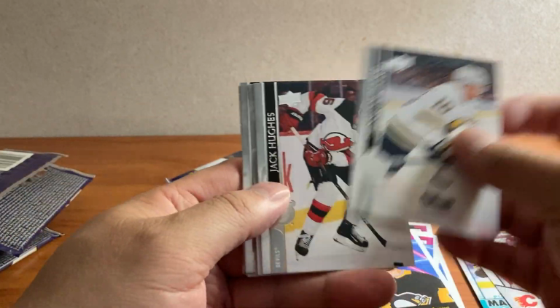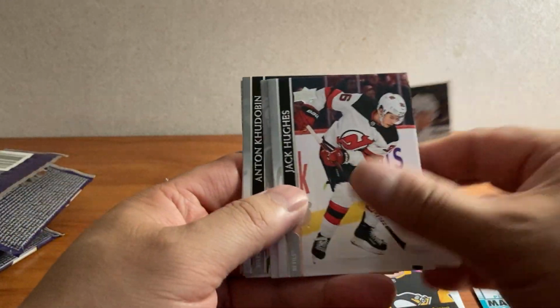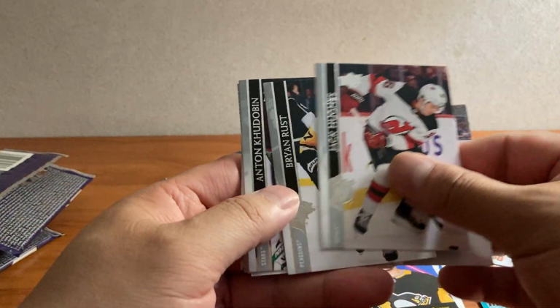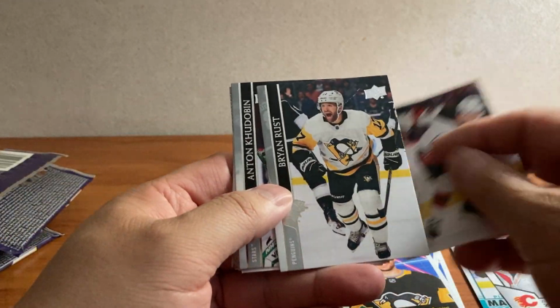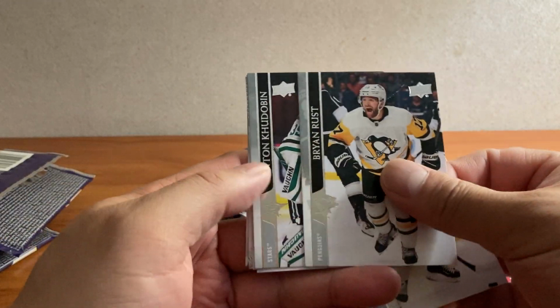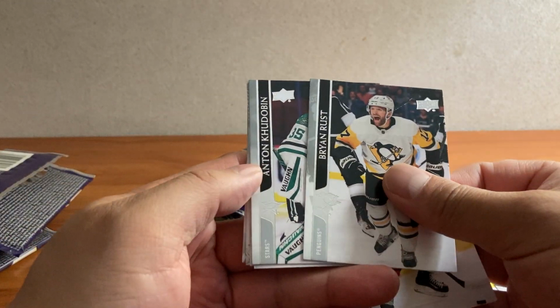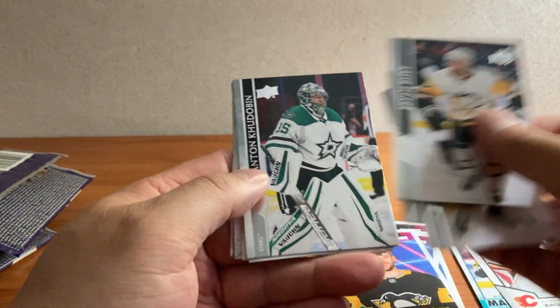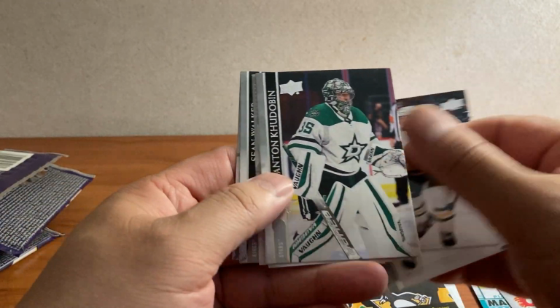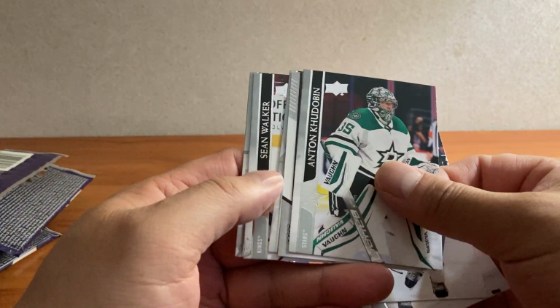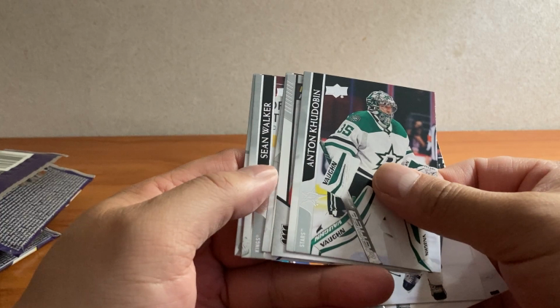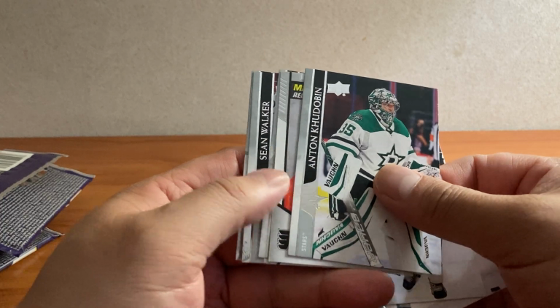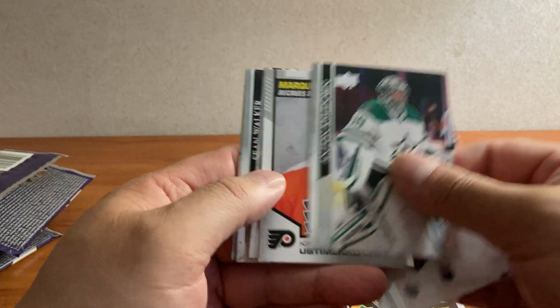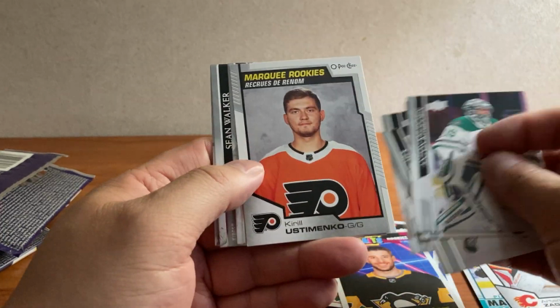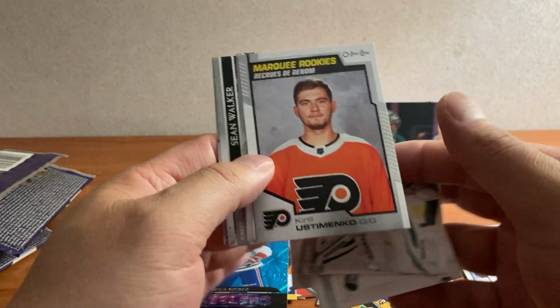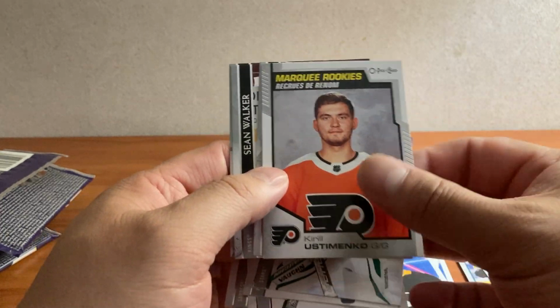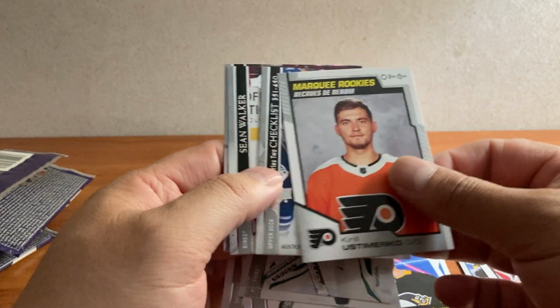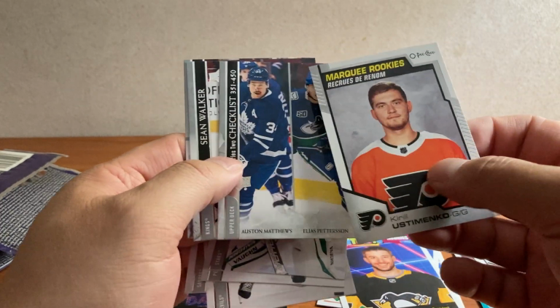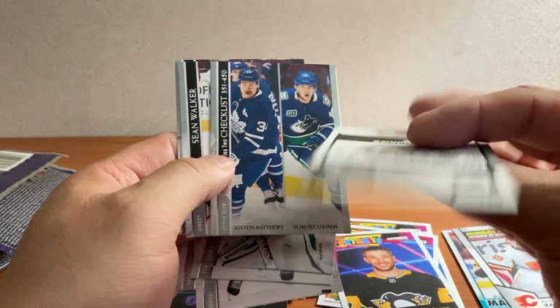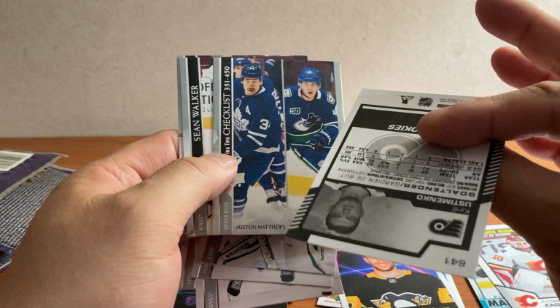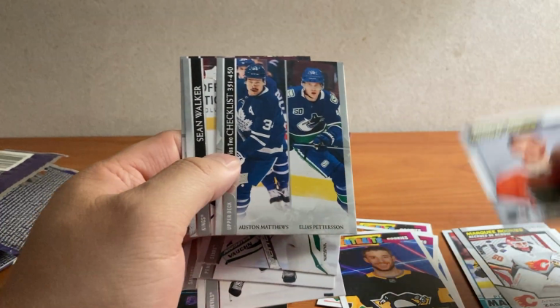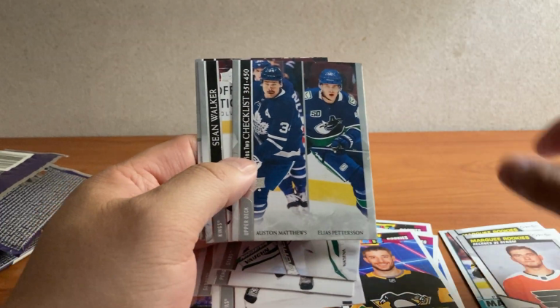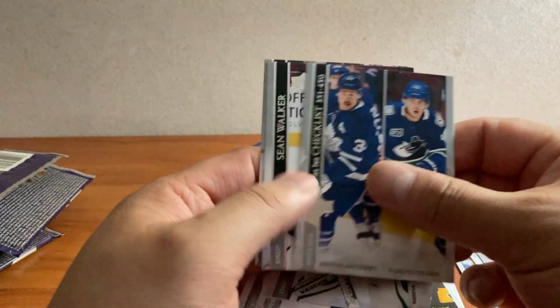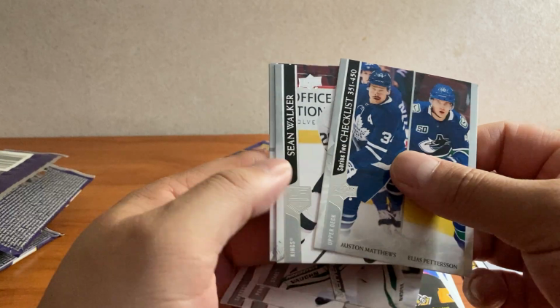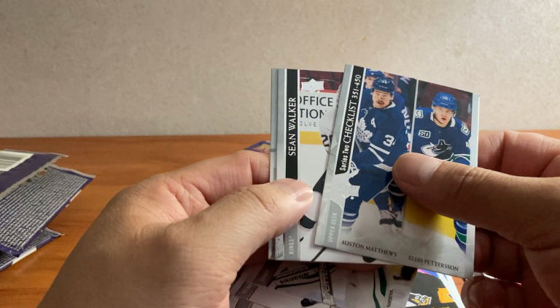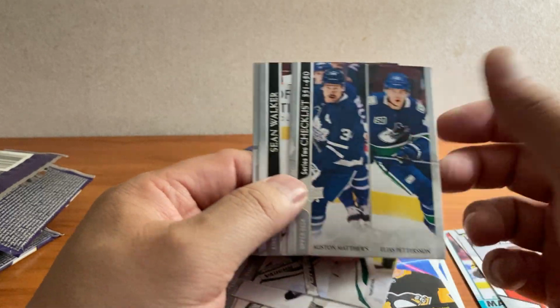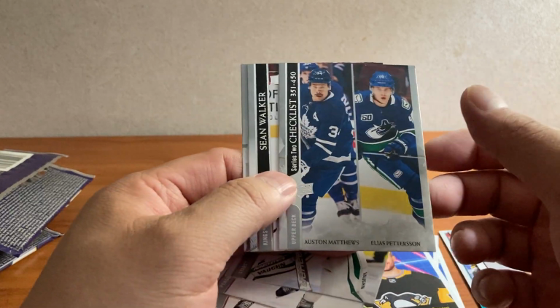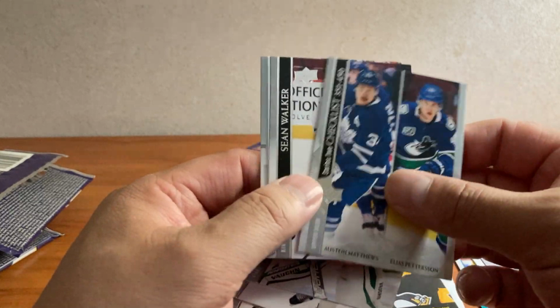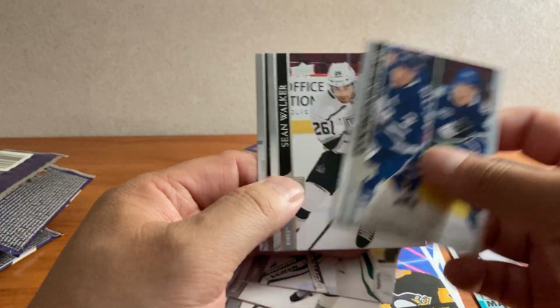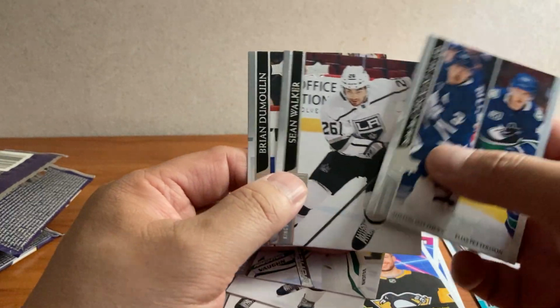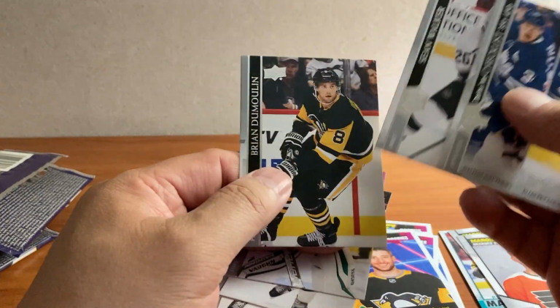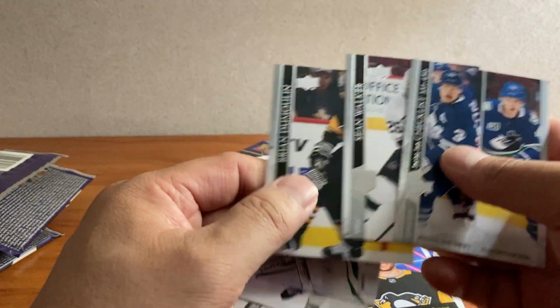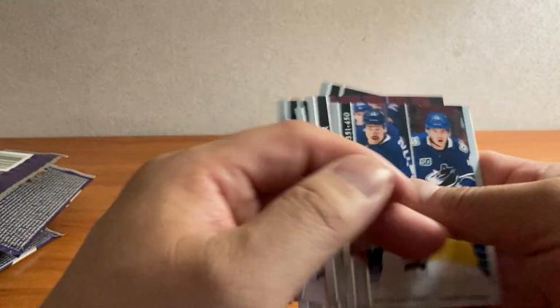Nukaharu, Hughes, Rust. Ketobin. We got a Kirill Usamenko Portrait Rookie. Checklist, Walker, and Dumoulin.